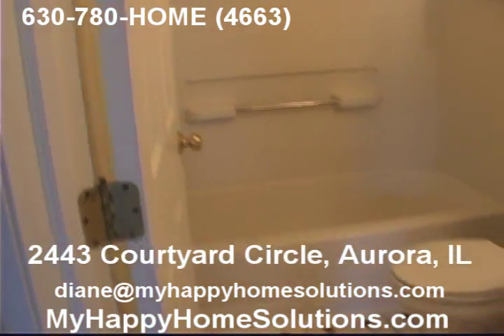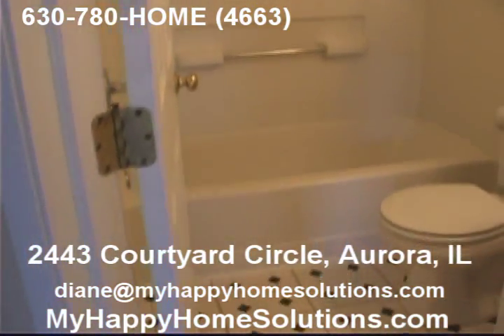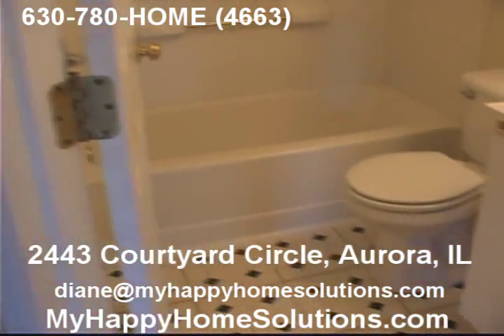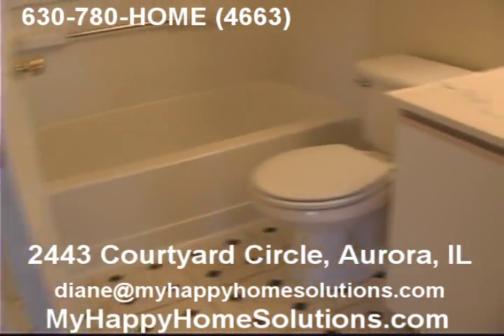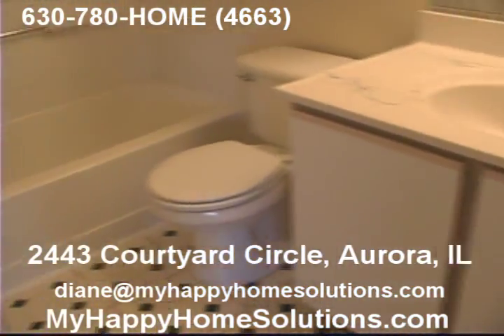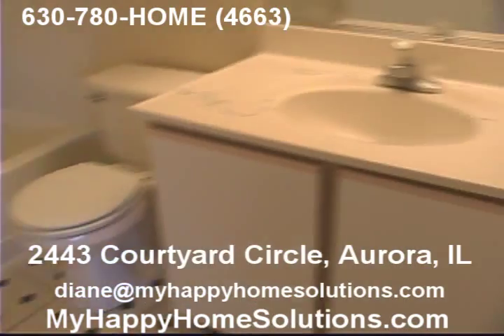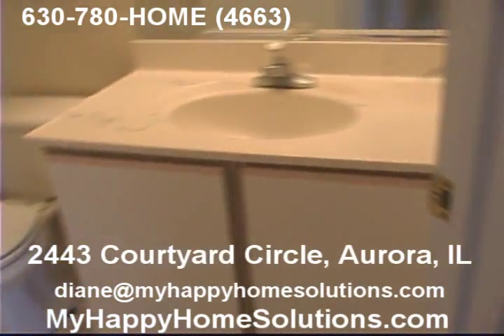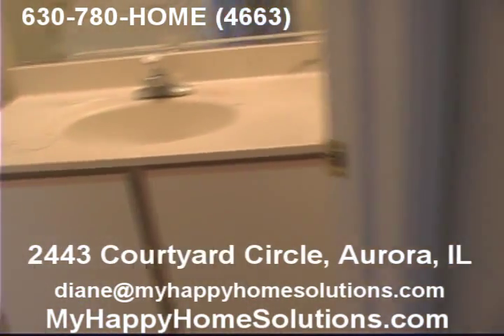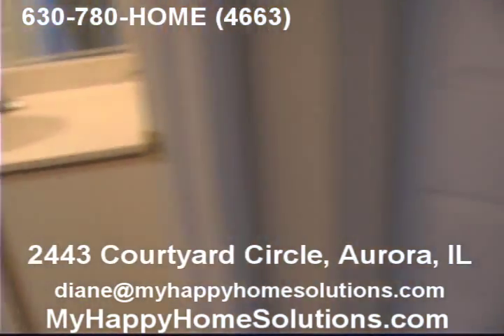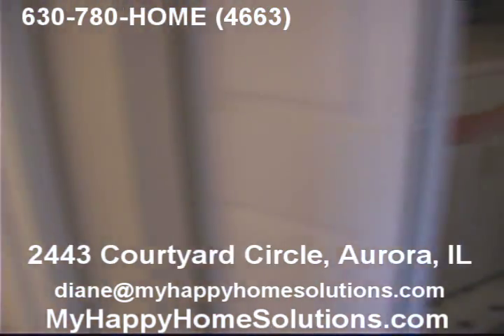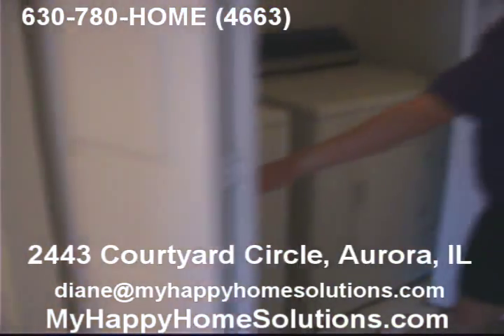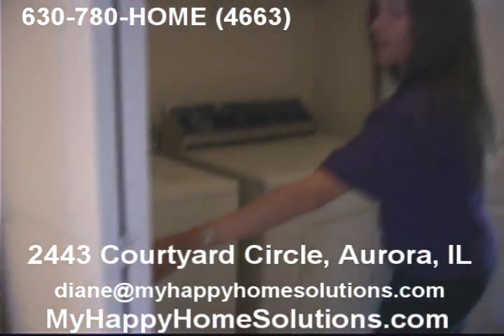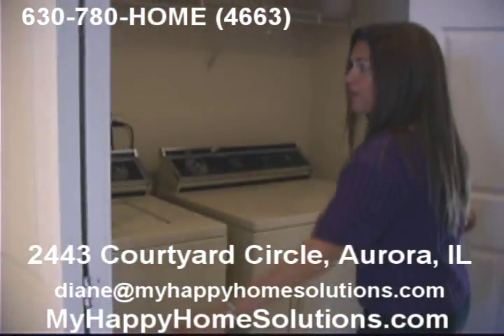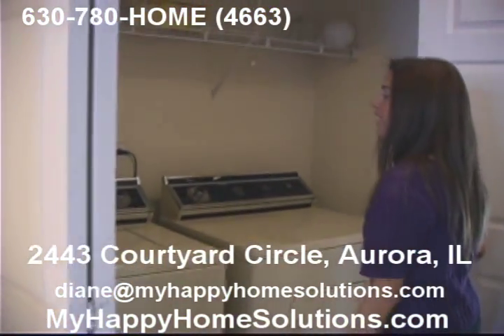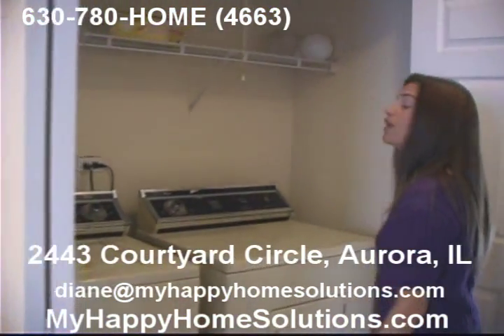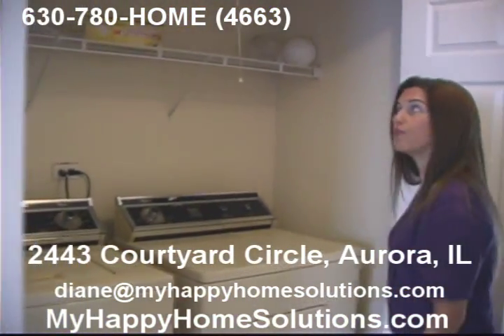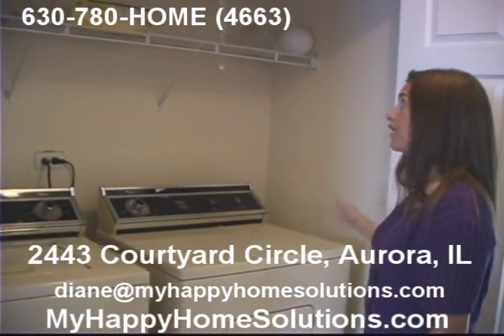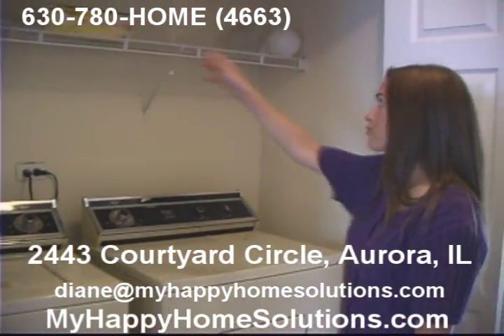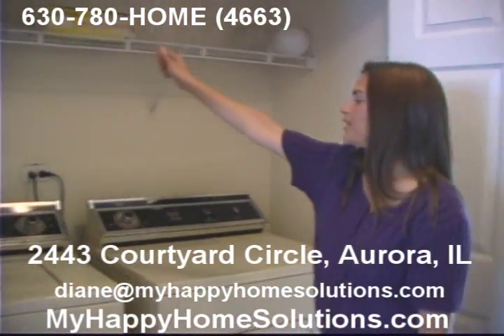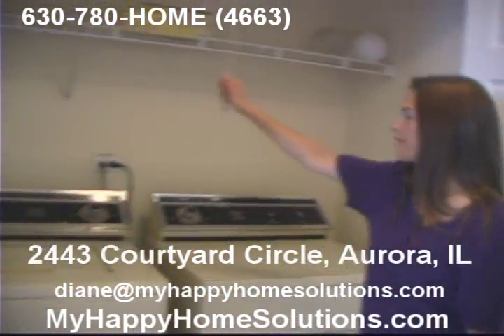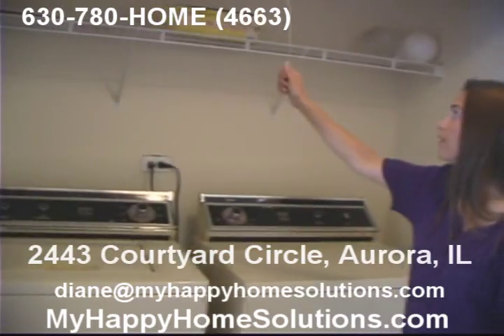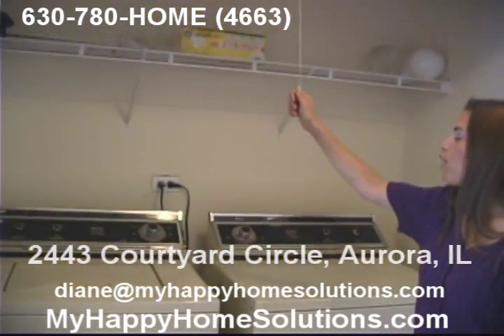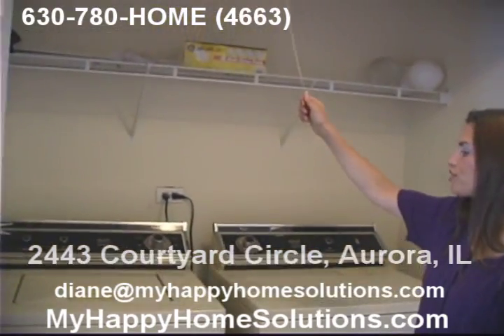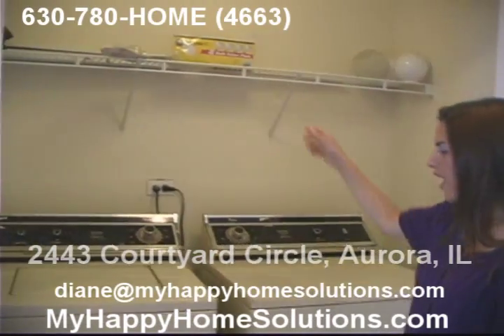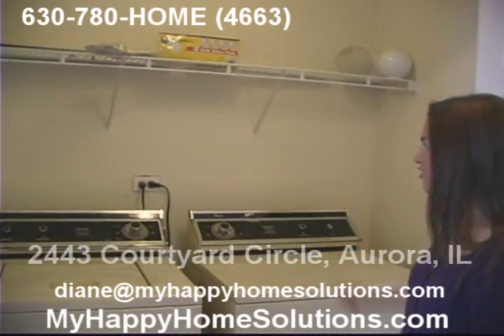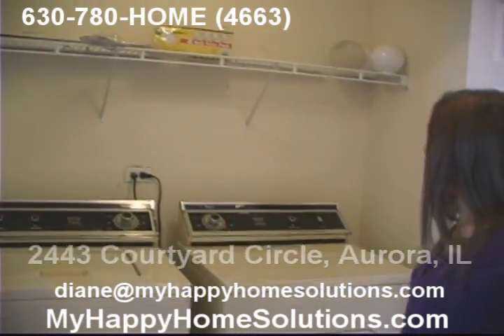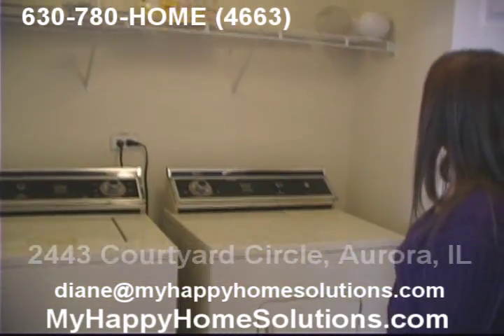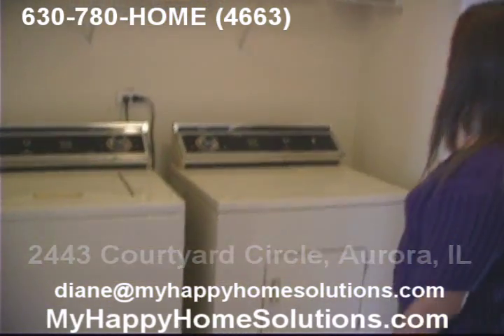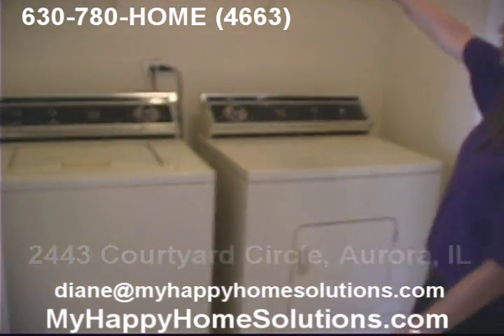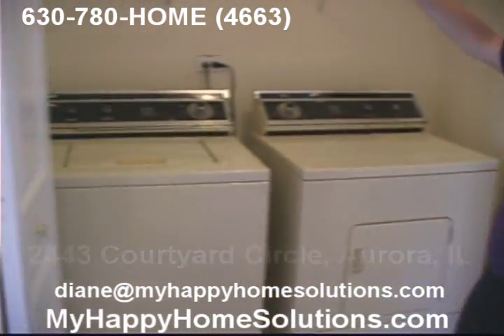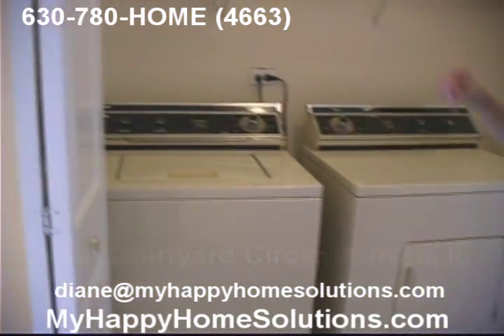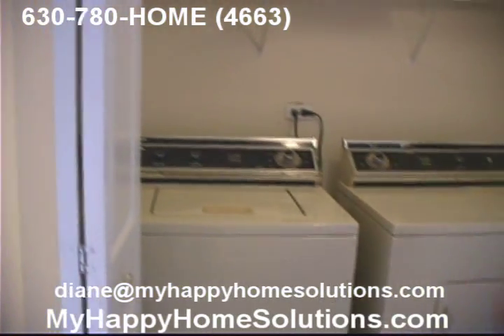Very convenient upstairs, so you're not carting laundry up and down. You've got the laundry room in here — washer and dryer — and some shelving up above it.